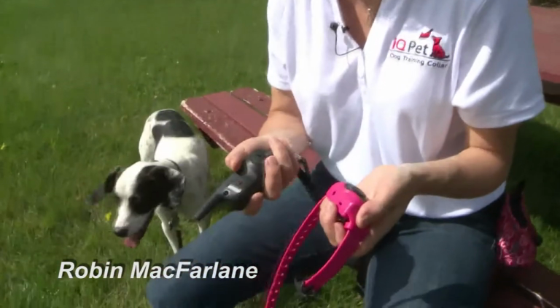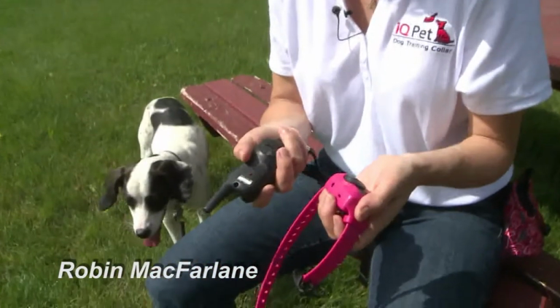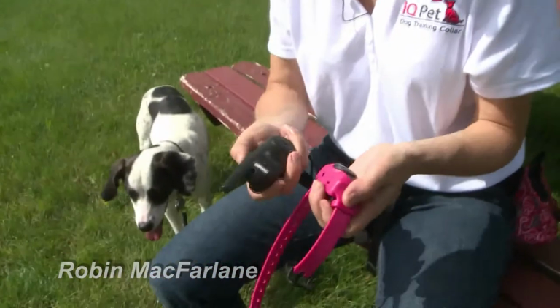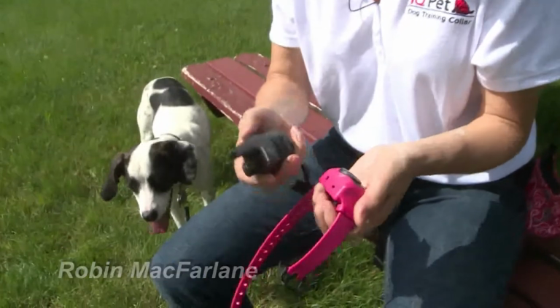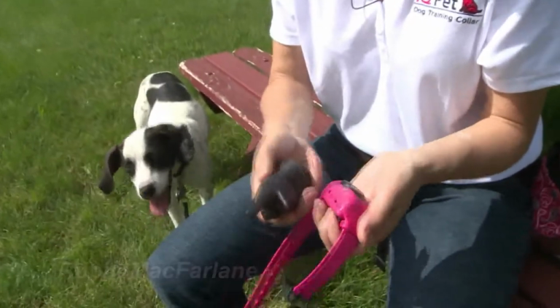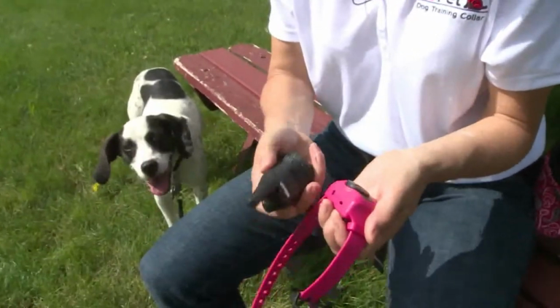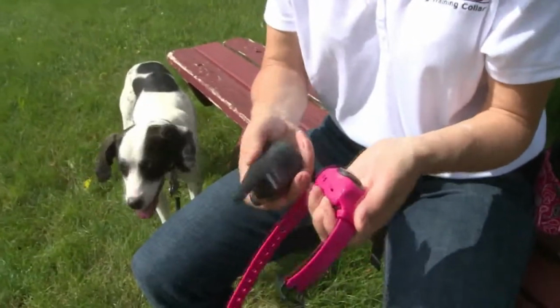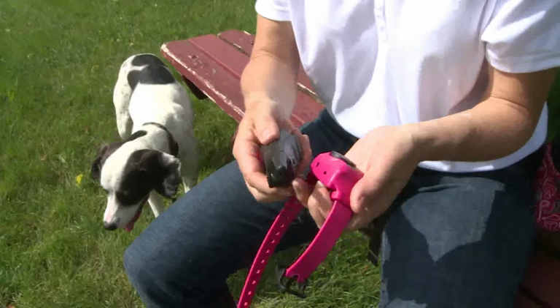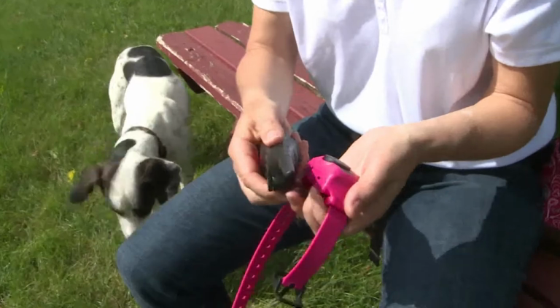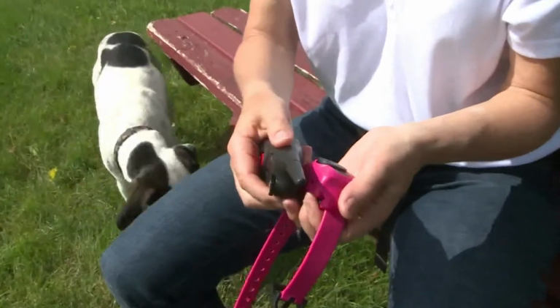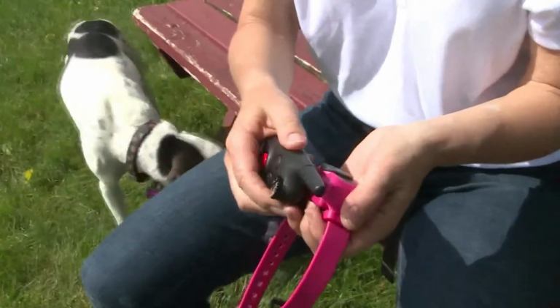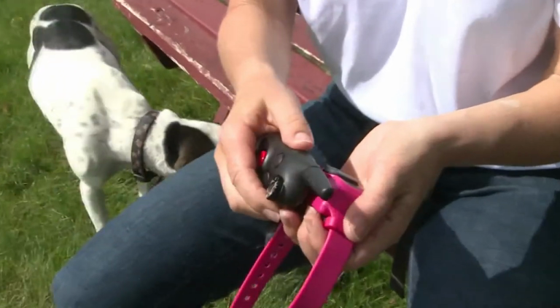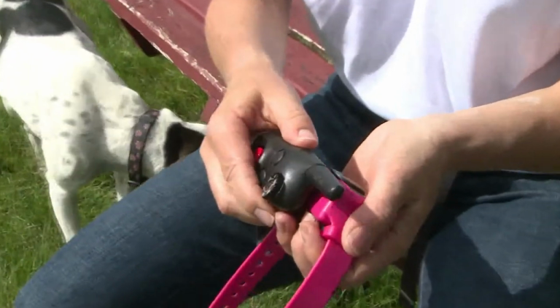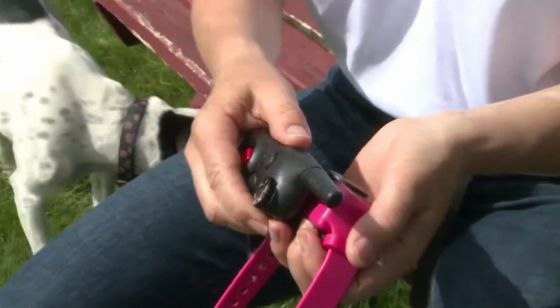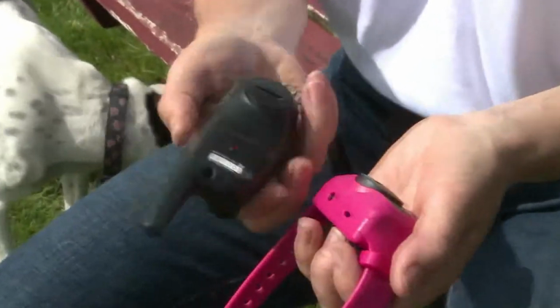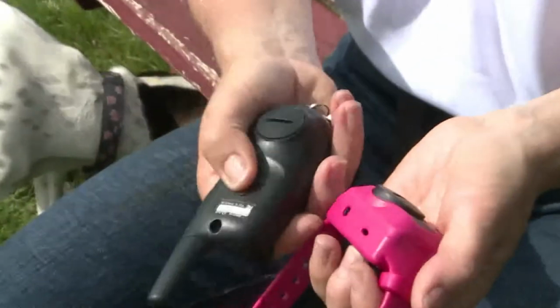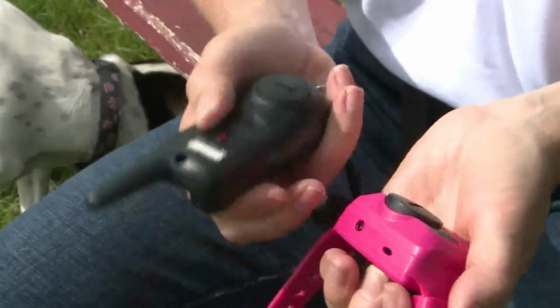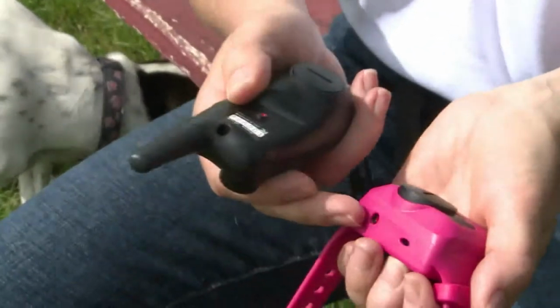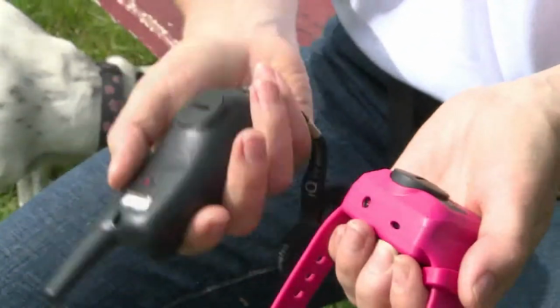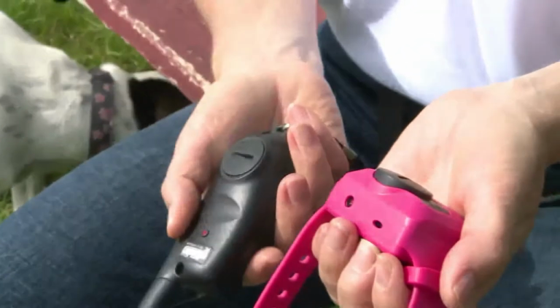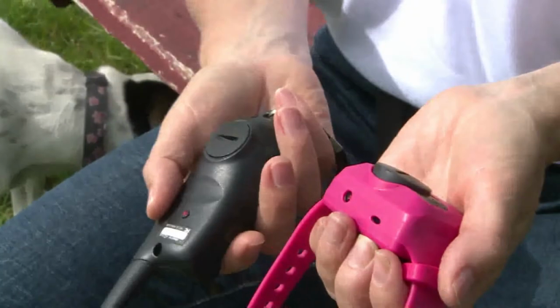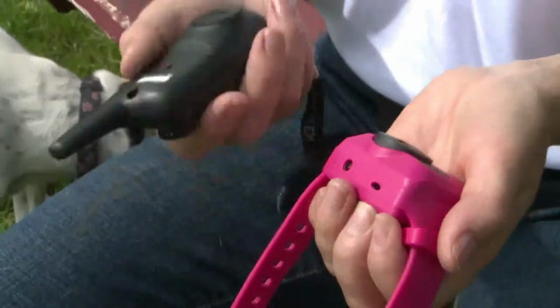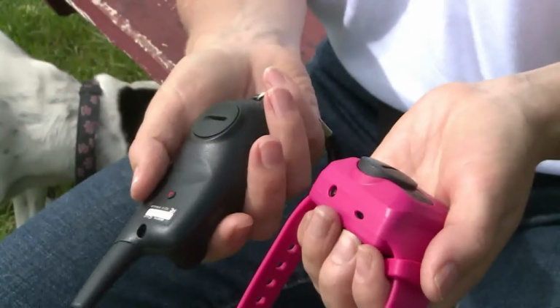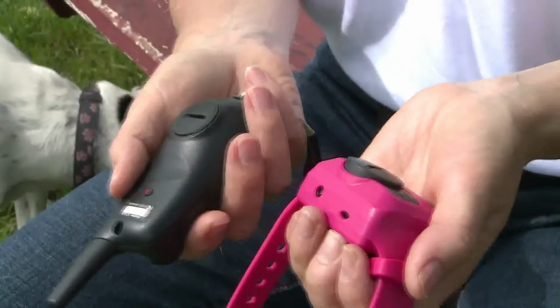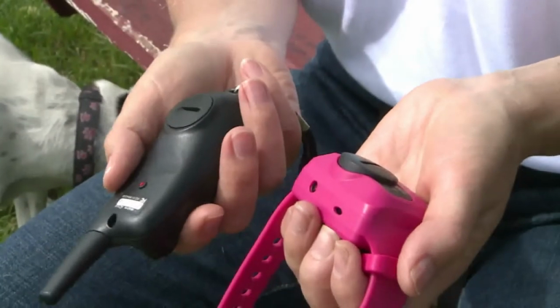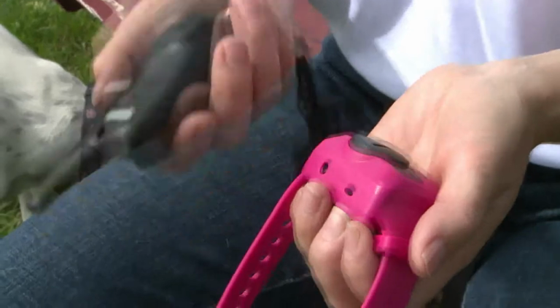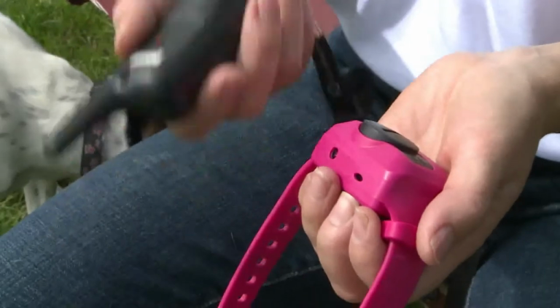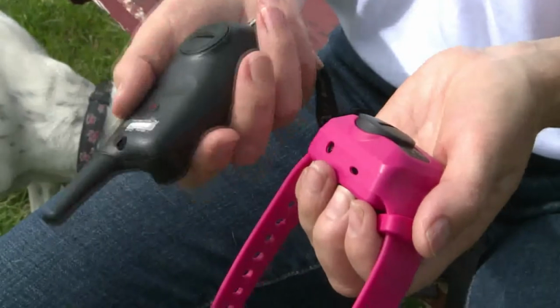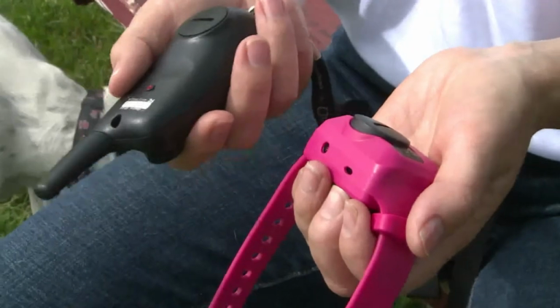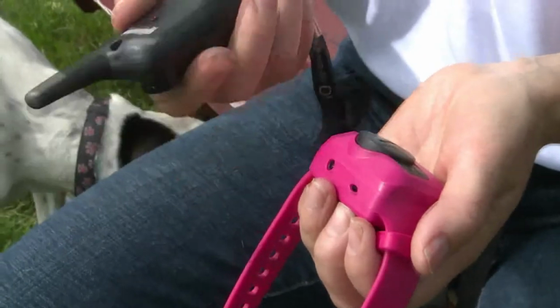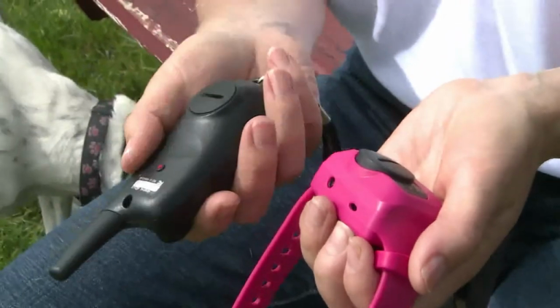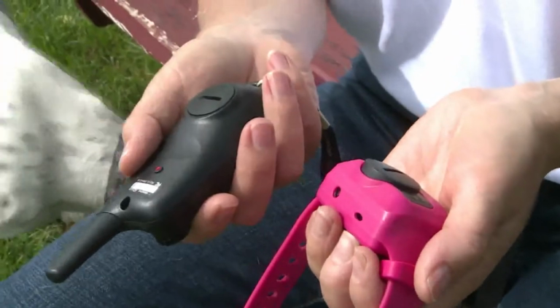Make sure you turn the collar on before you put it on the dog's neck. Match those two red dots together to activate your collar, then put it on and we're ready to go.